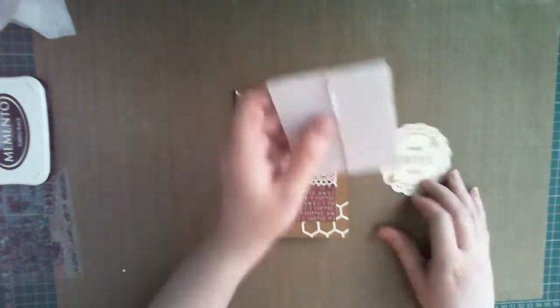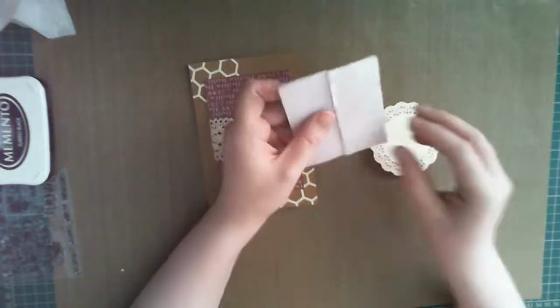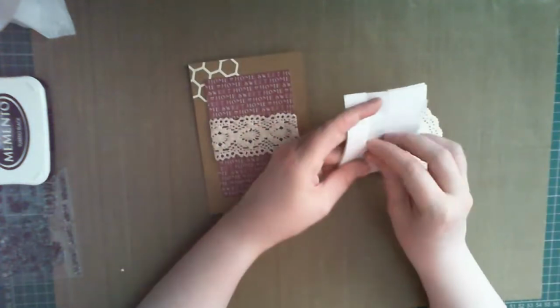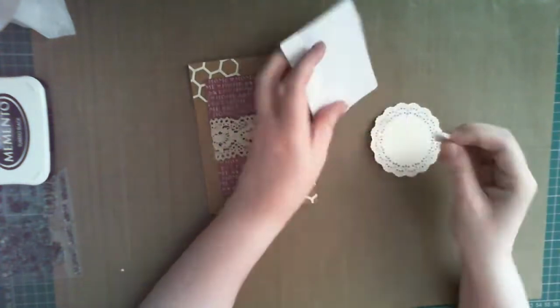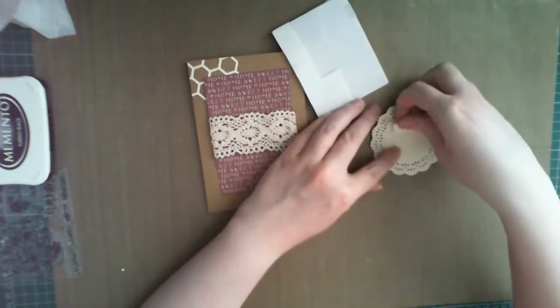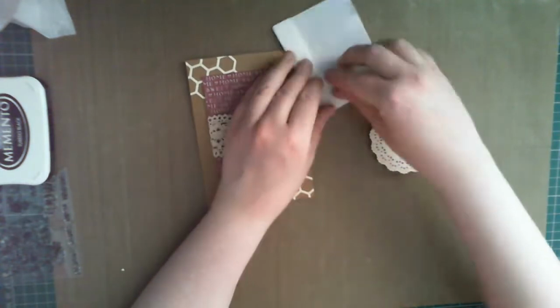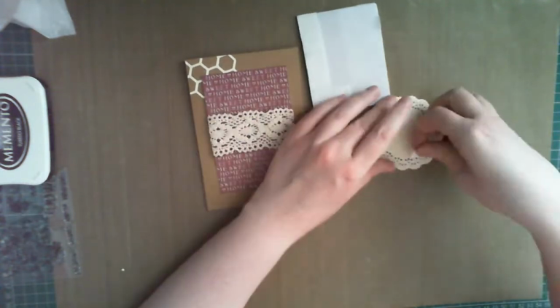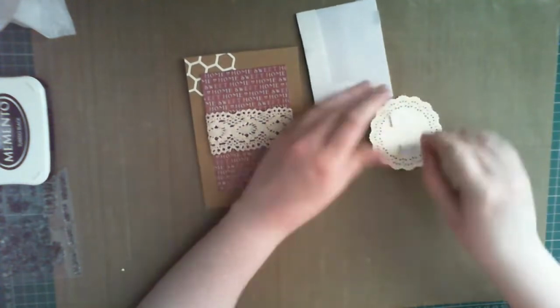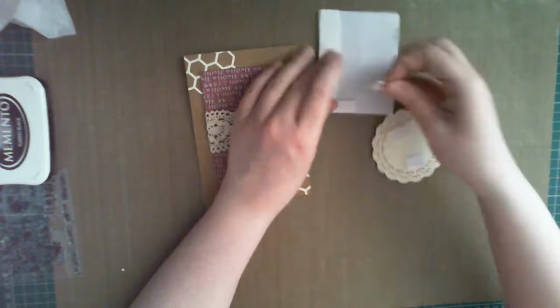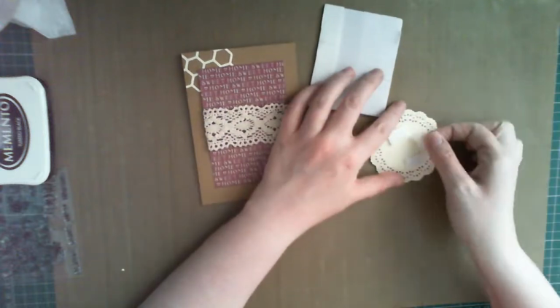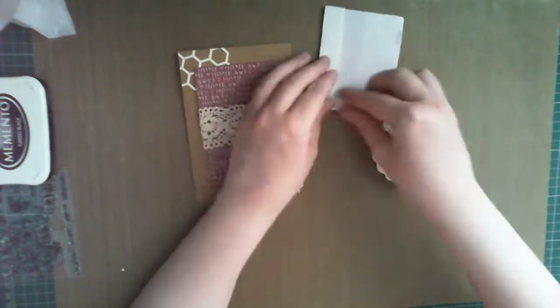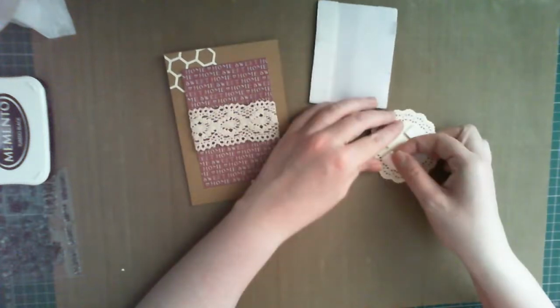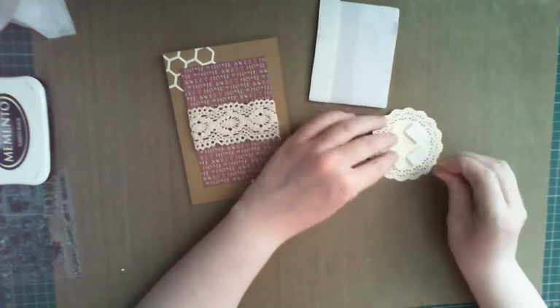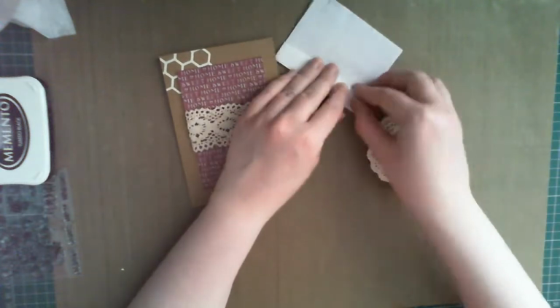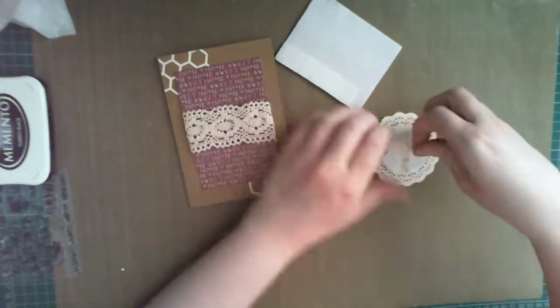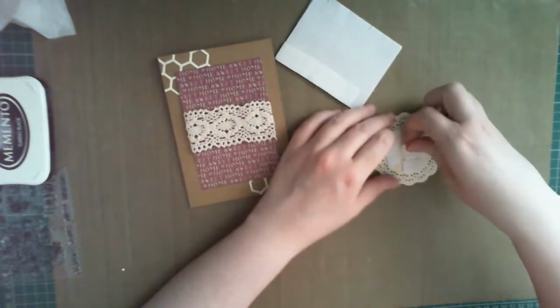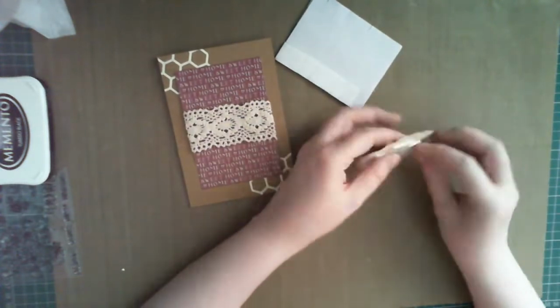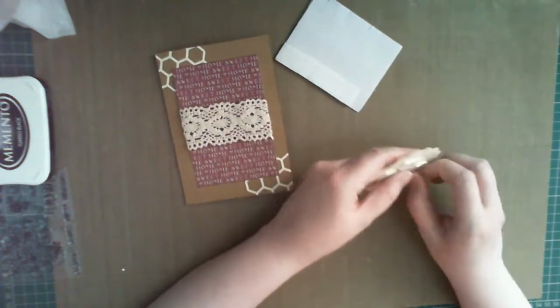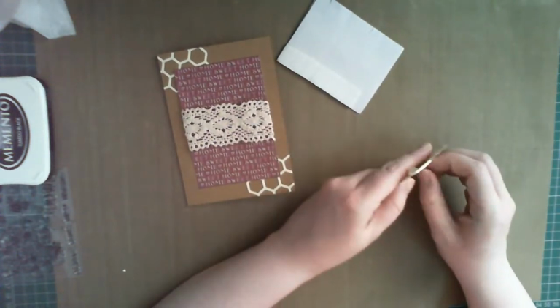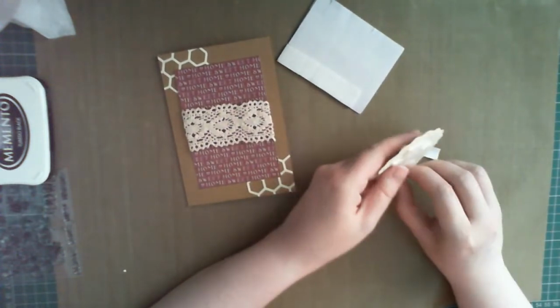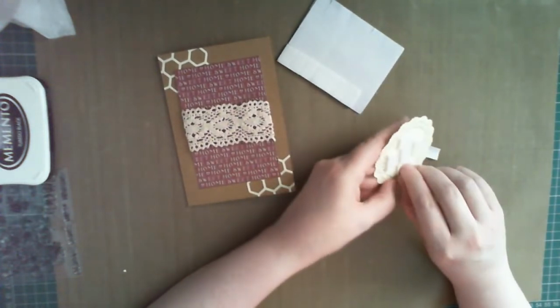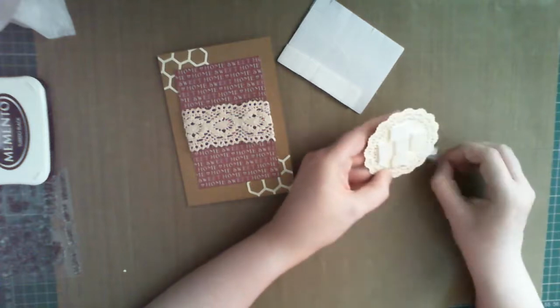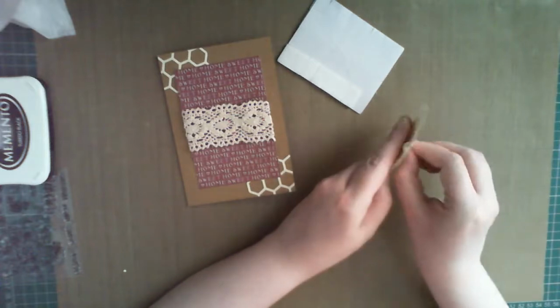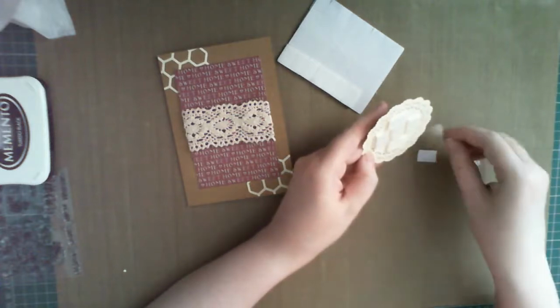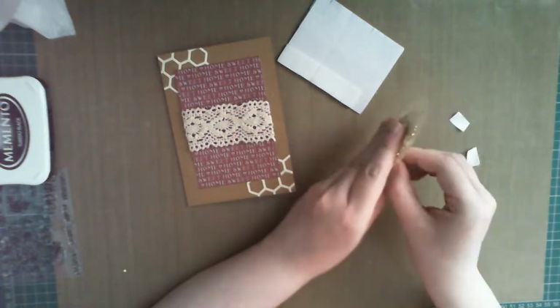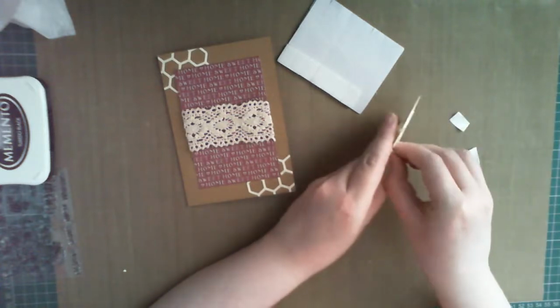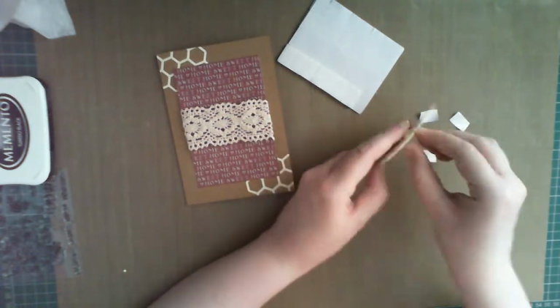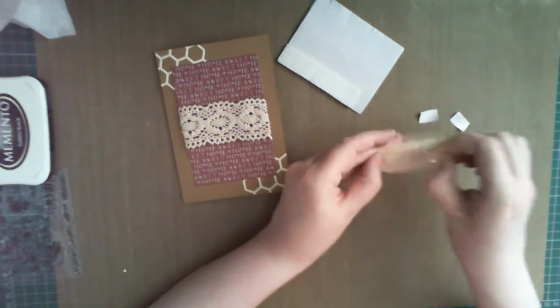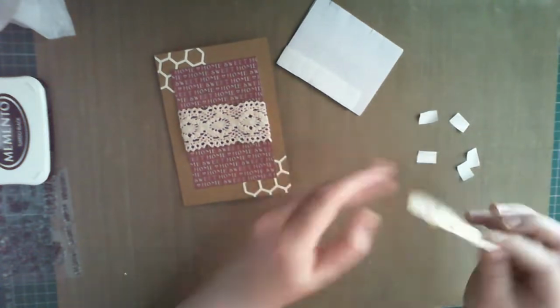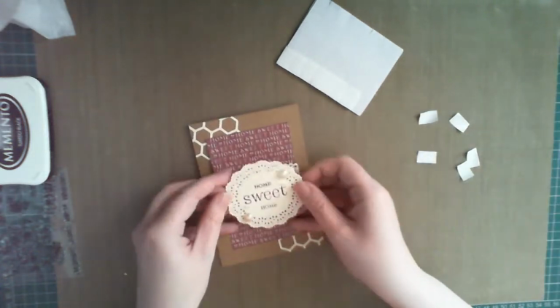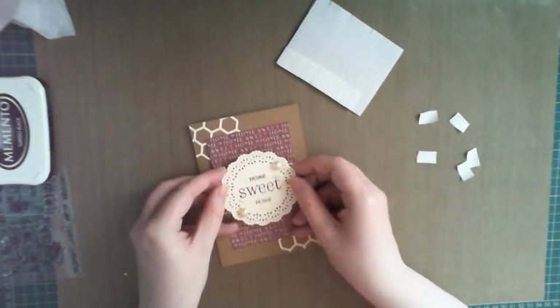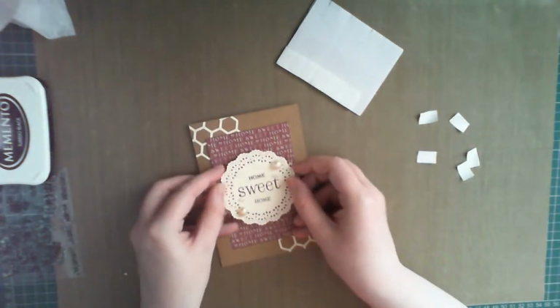To add some dimension, I used foam pads to adhere the doily to the front of the card. And then, just to tie everything together, some more adhesive pearls and embellishments to add just a finishing touch. It really makes the card pop and brings everything together.